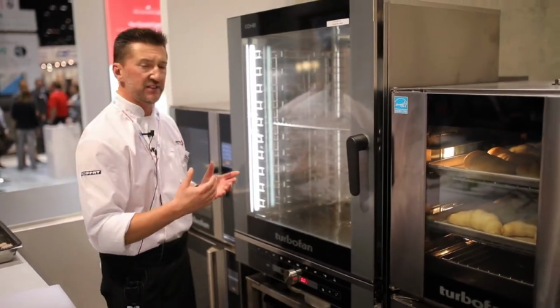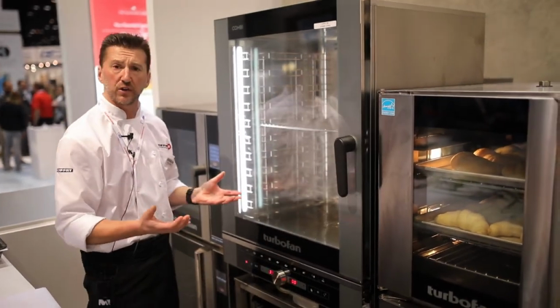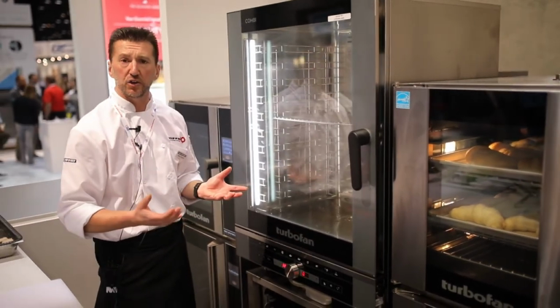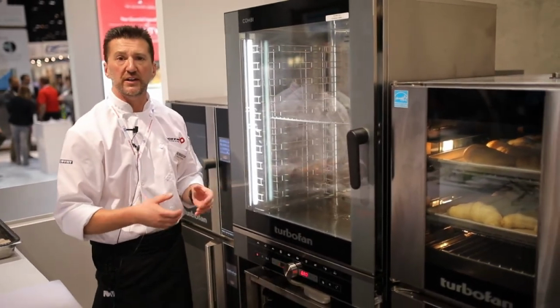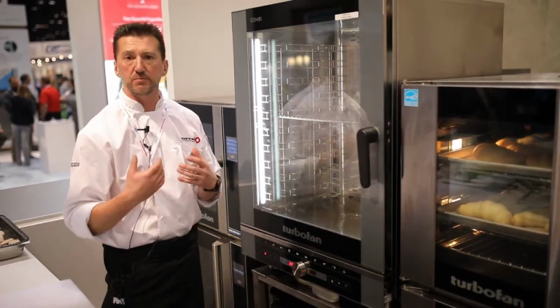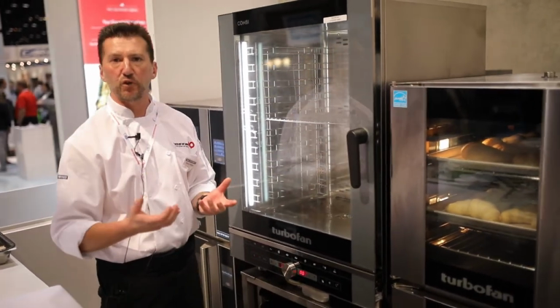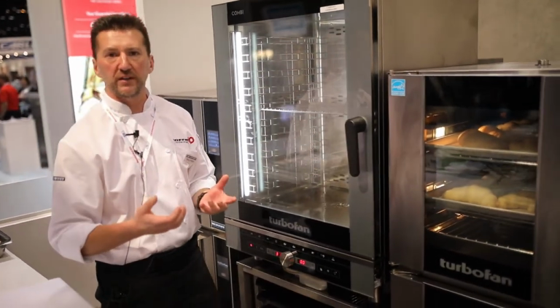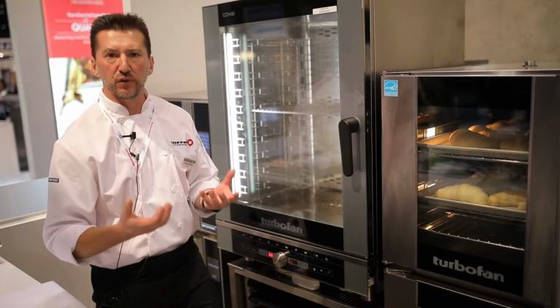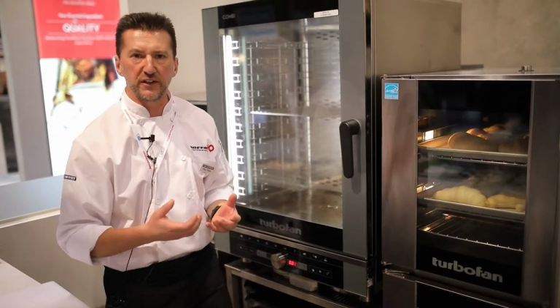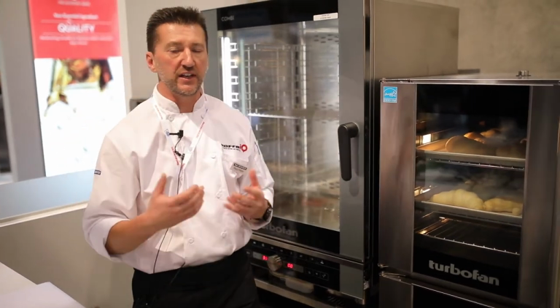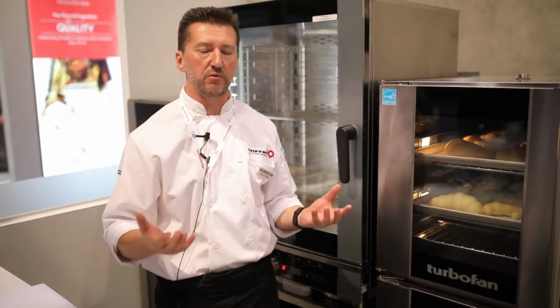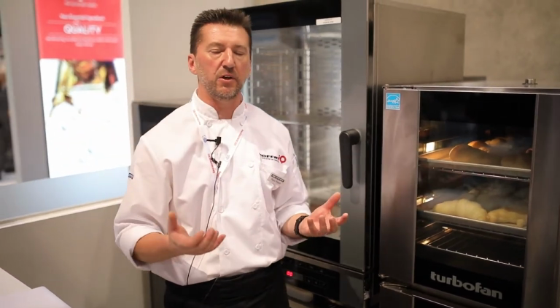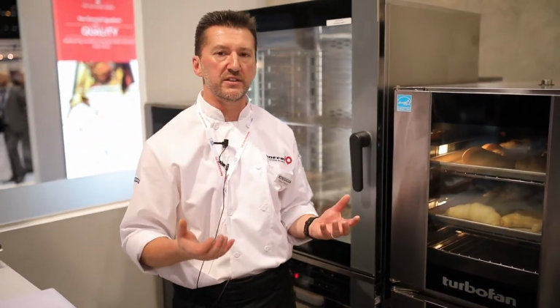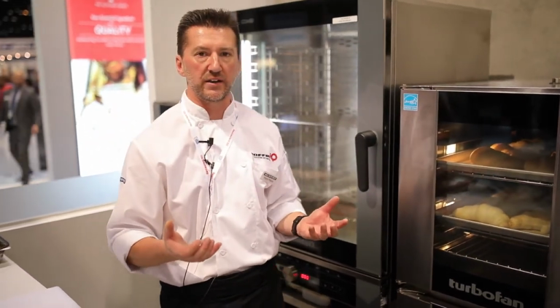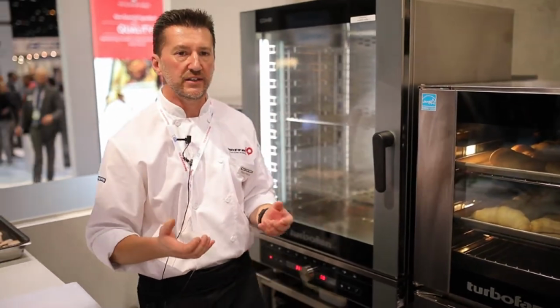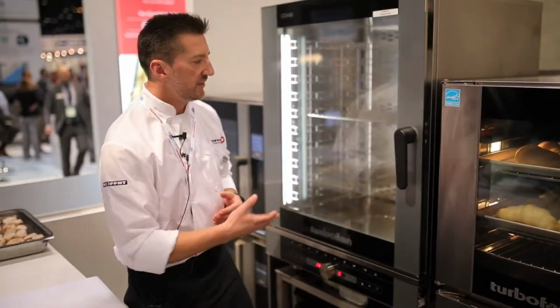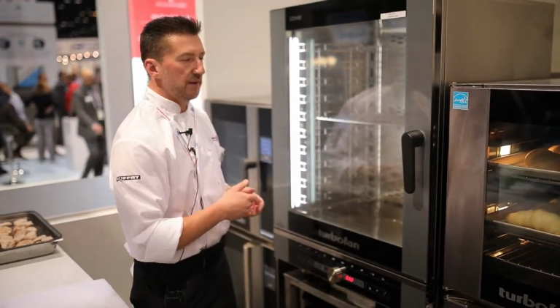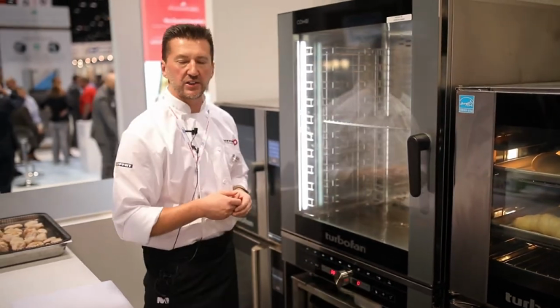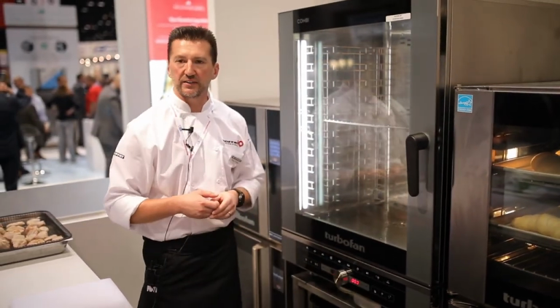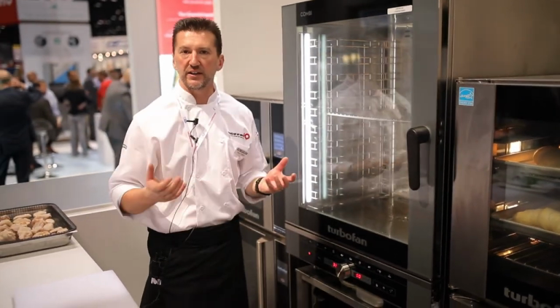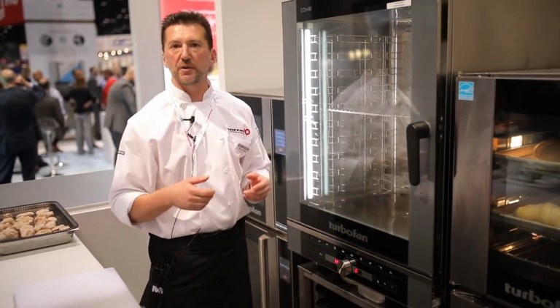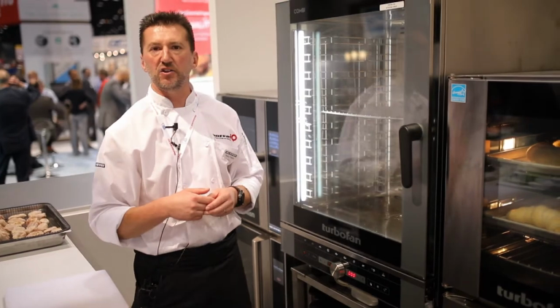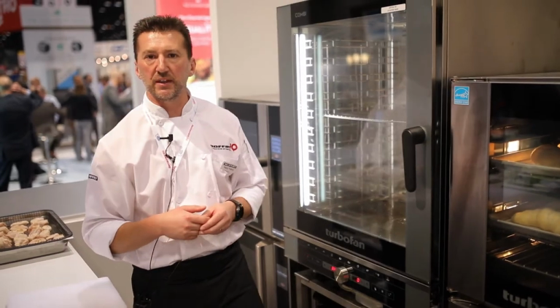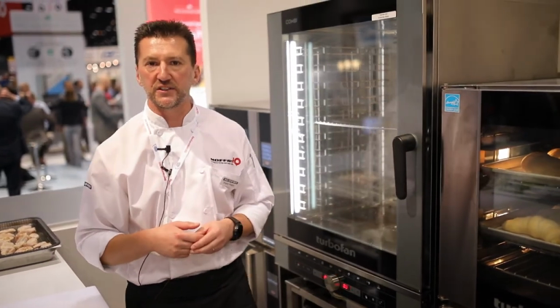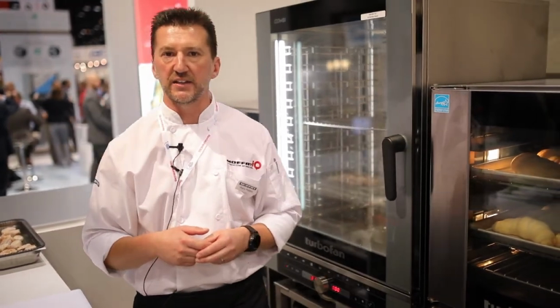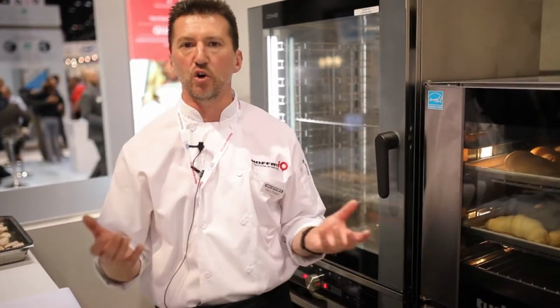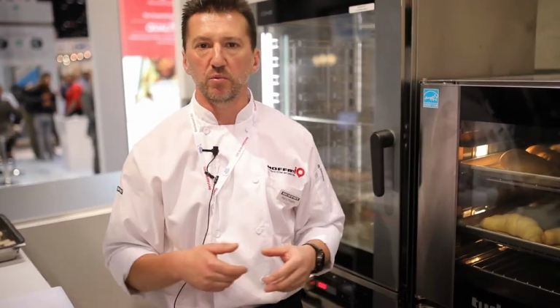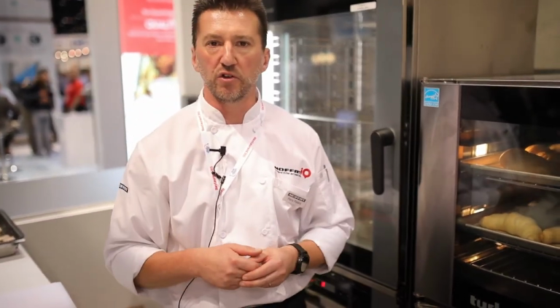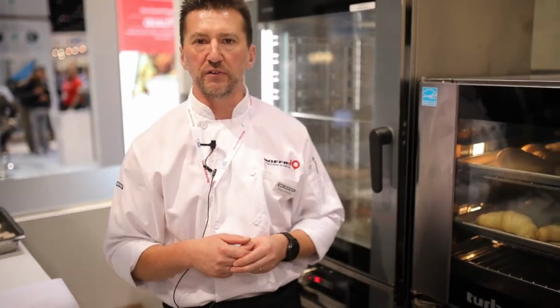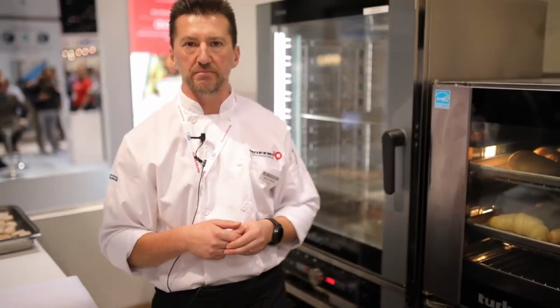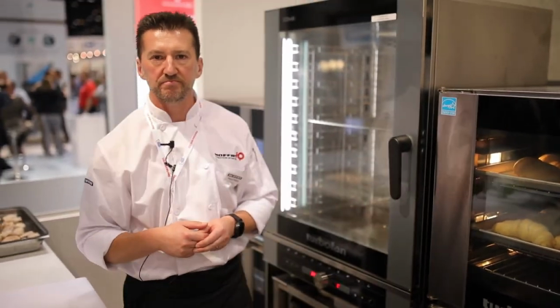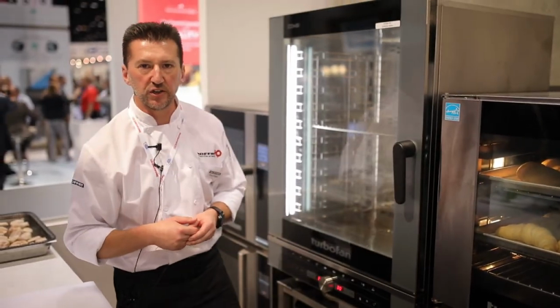It's a good looking unit — small footprint, fully featured, and it gives you three appliances in one. Come and check out the latest turbofan combi at the Moffitt stand or with your local Moffitt rep. Thank you.